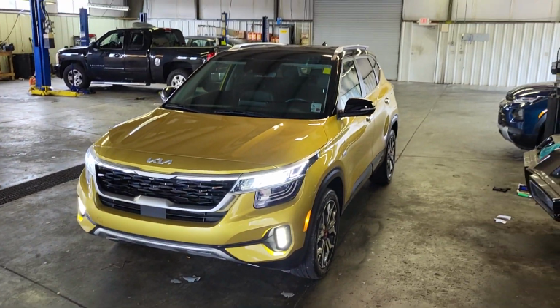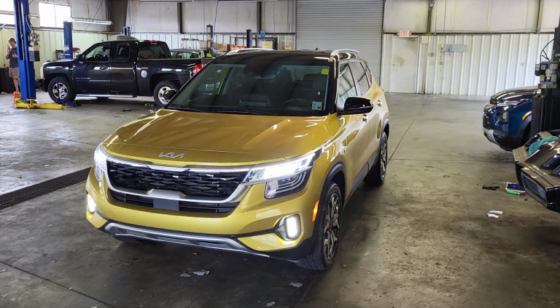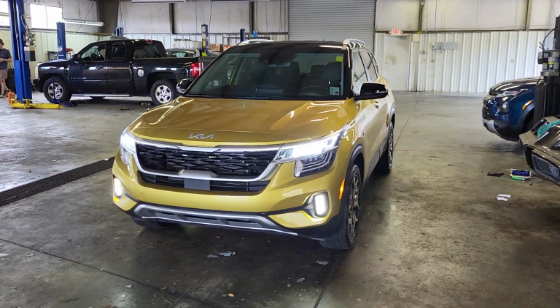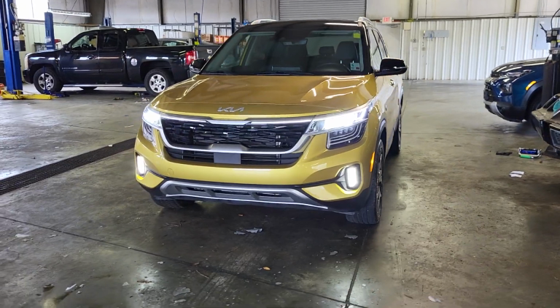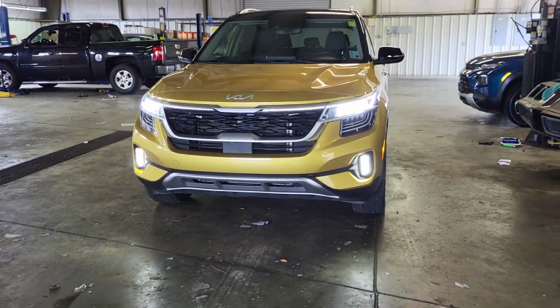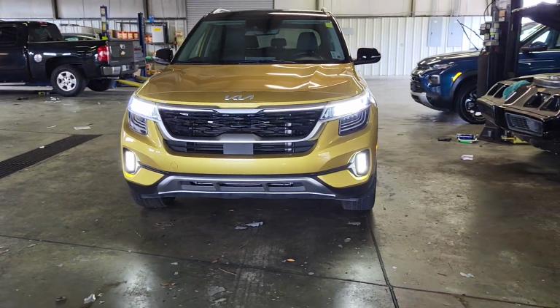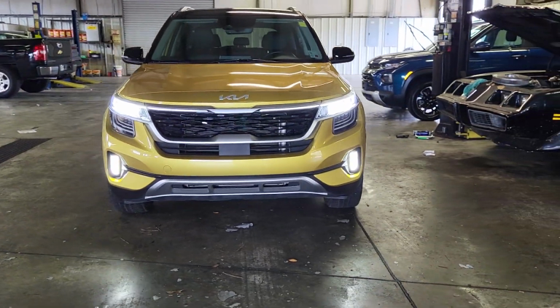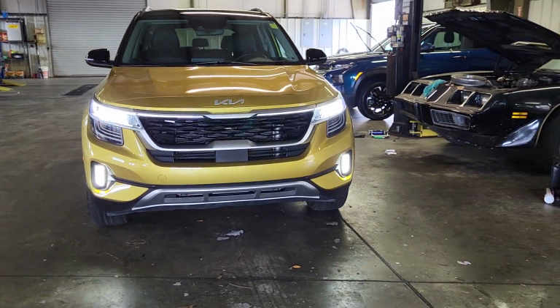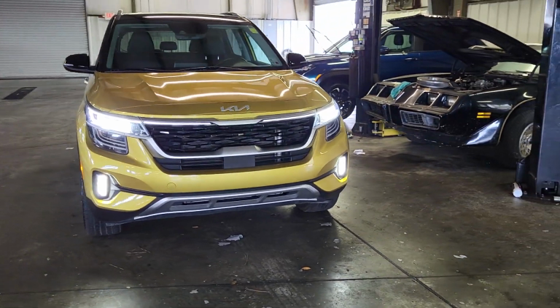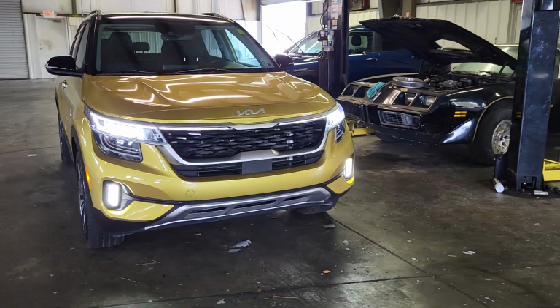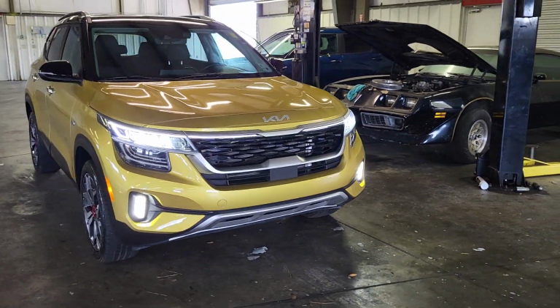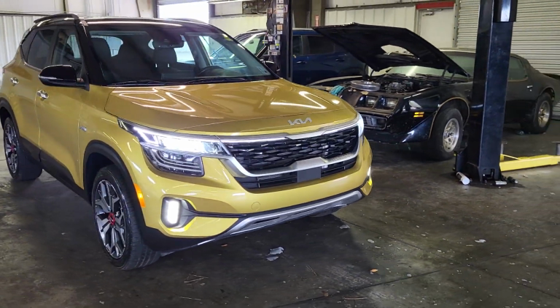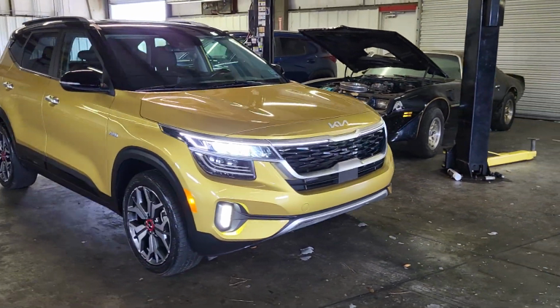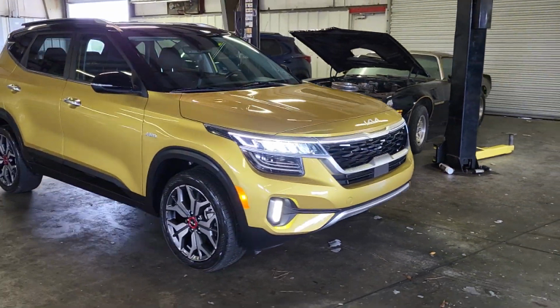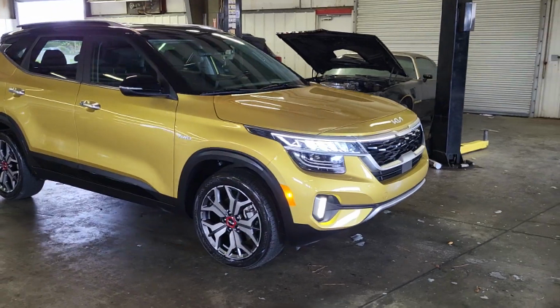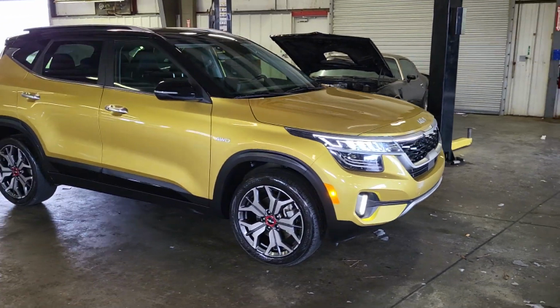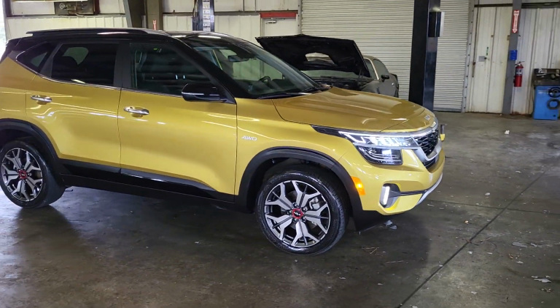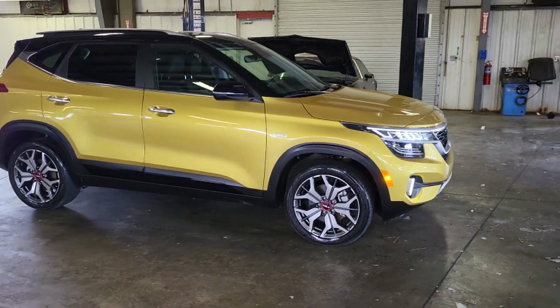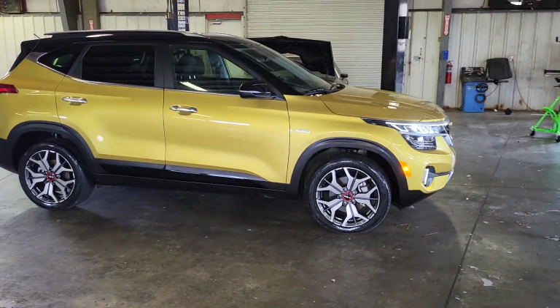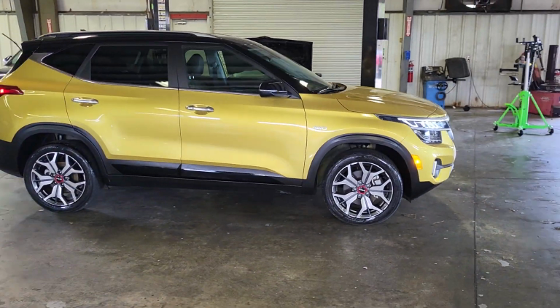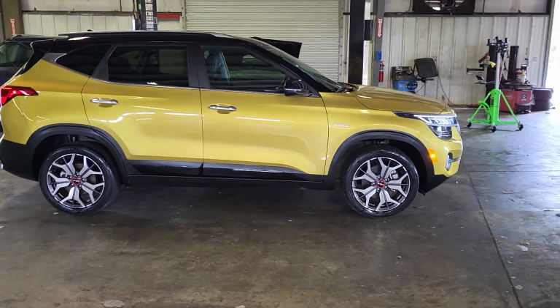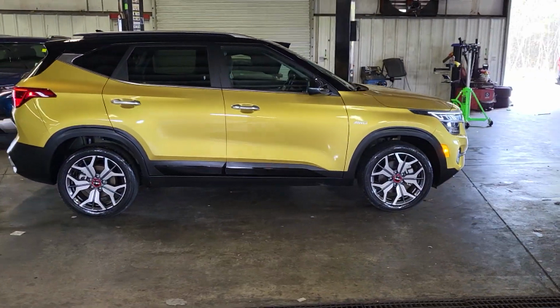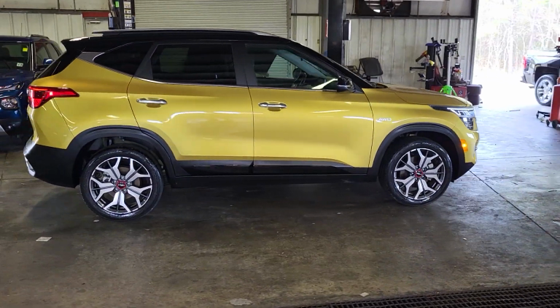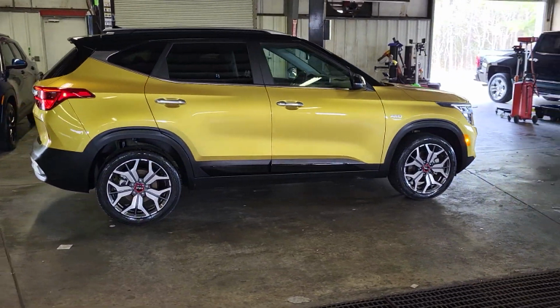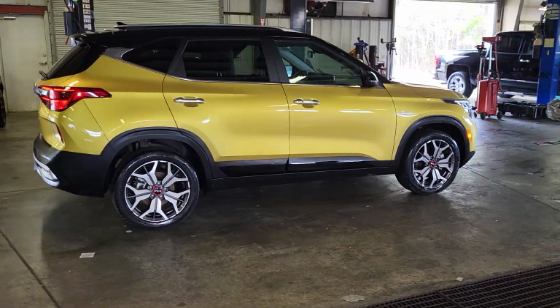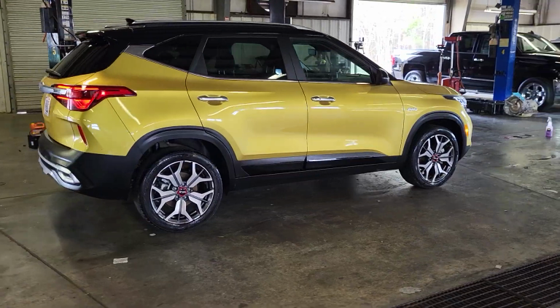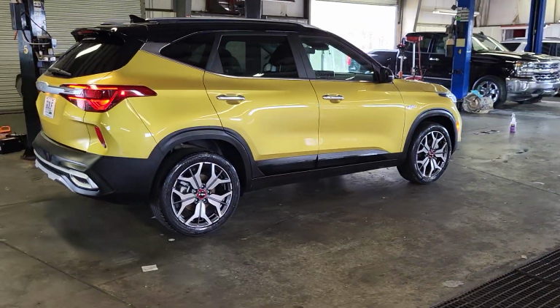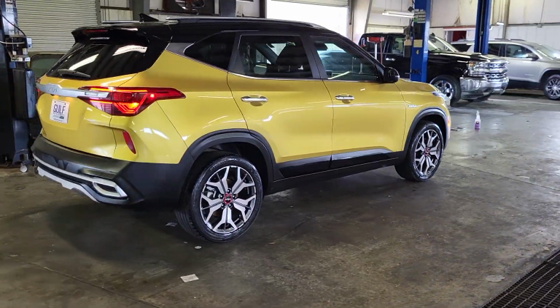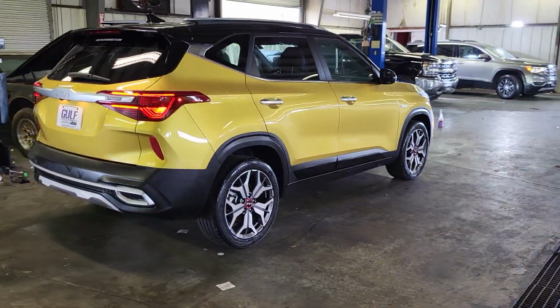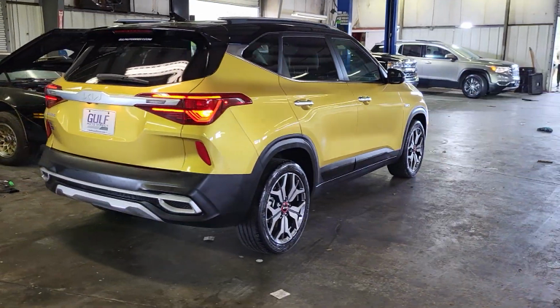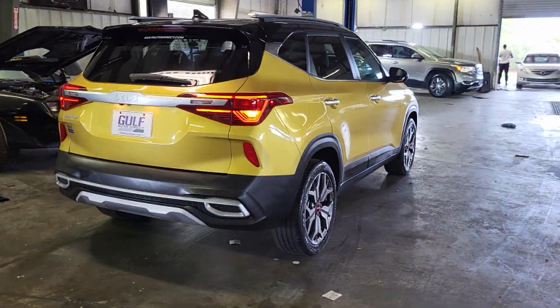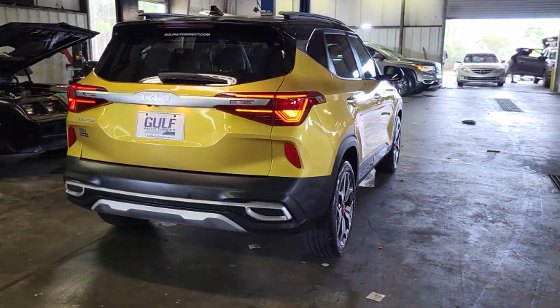James here at Gulf Auto Direct. Just got it back here in the detail area so that it can finish being cleaned. If you have any questions, feel free to give us a call. We can do everything over the phone and have free delivery up to four hours away. Thank you for choosing Gulf Auto Direct.